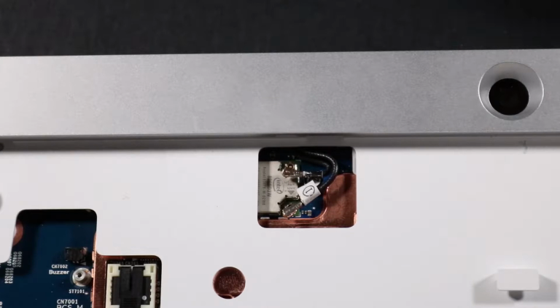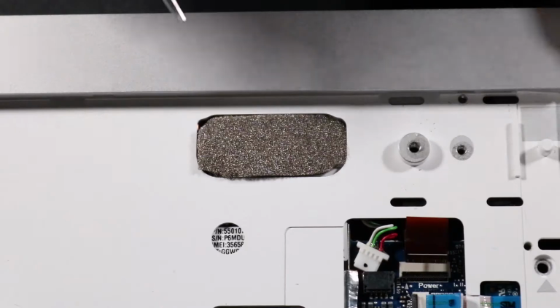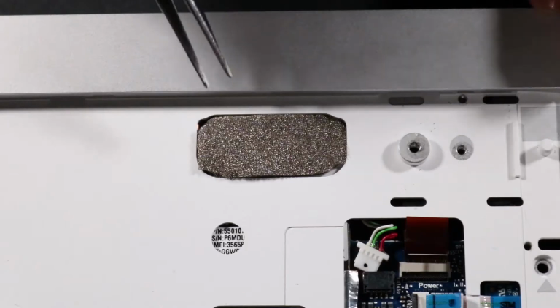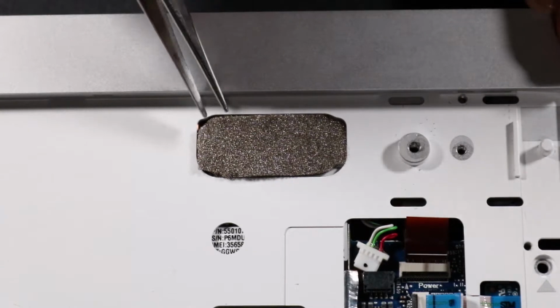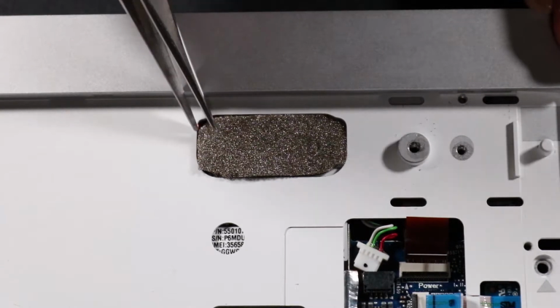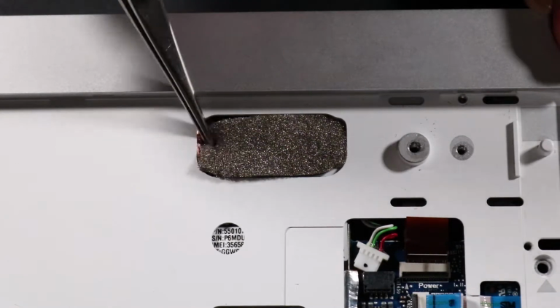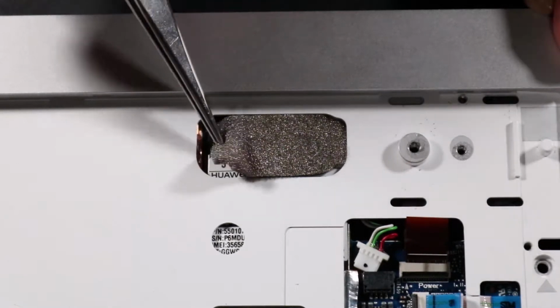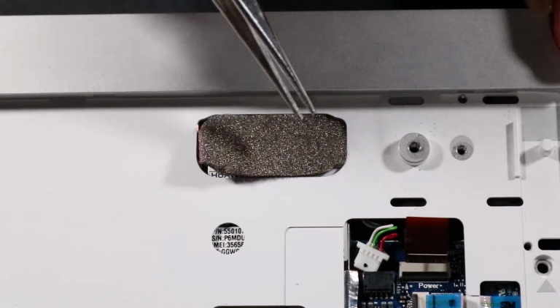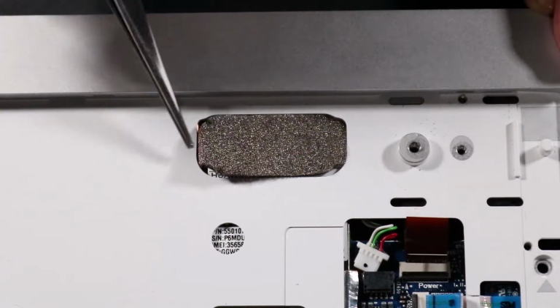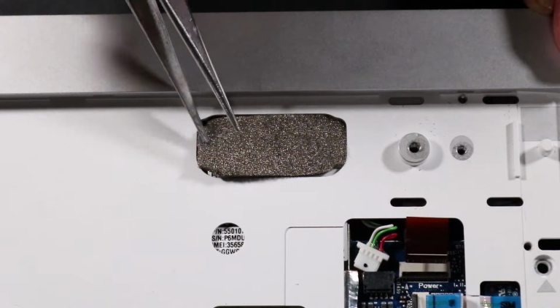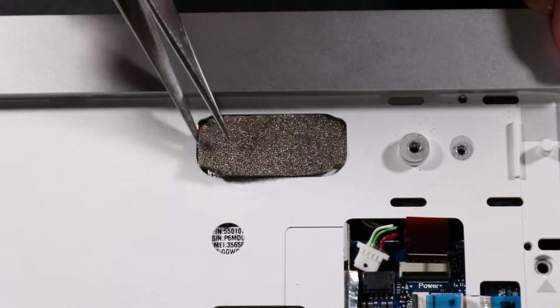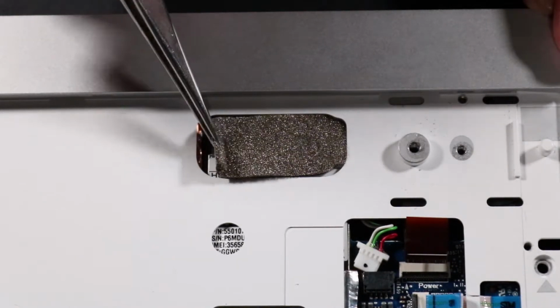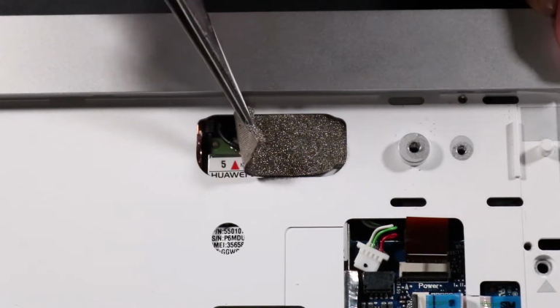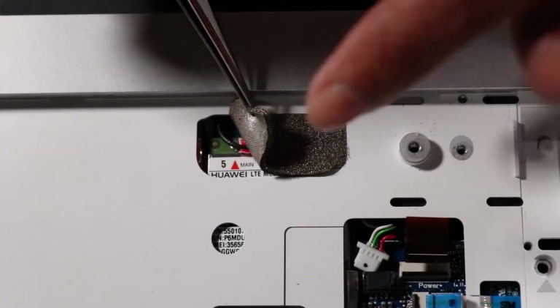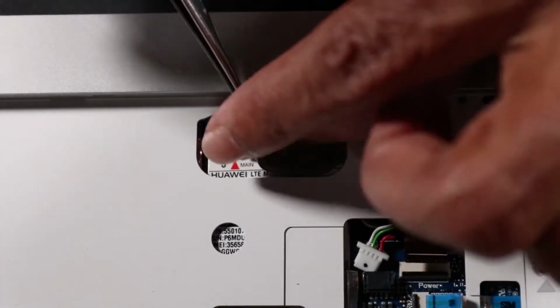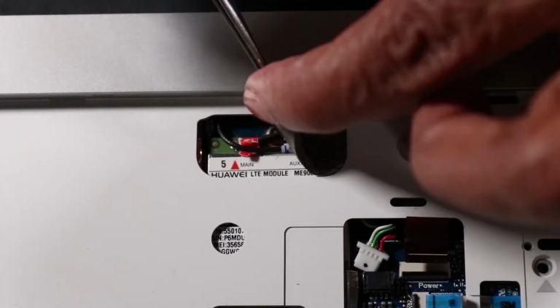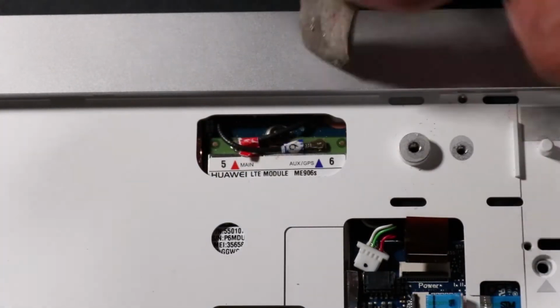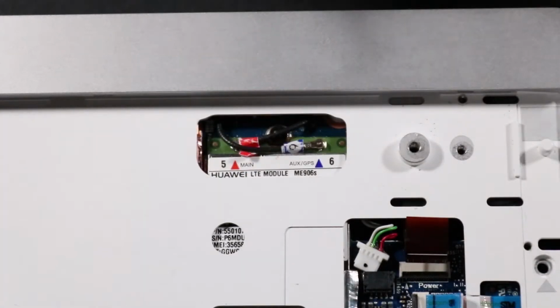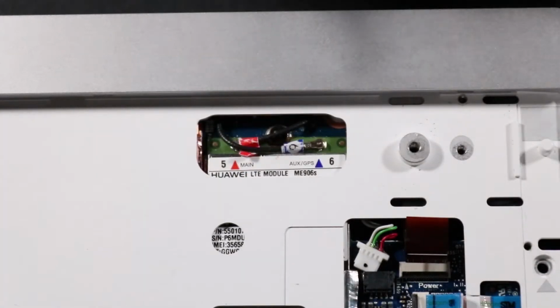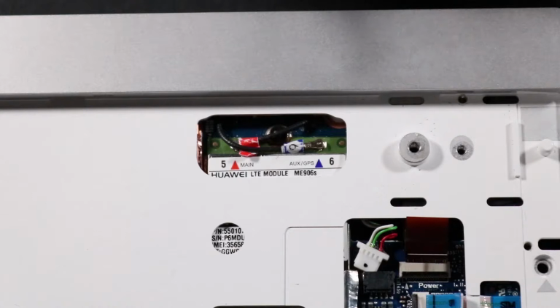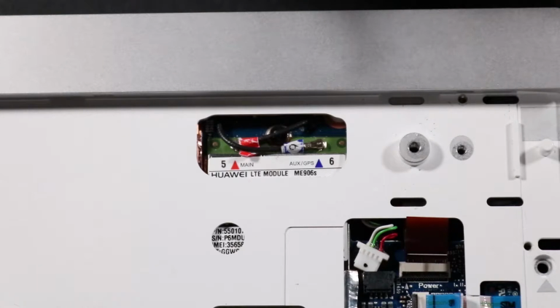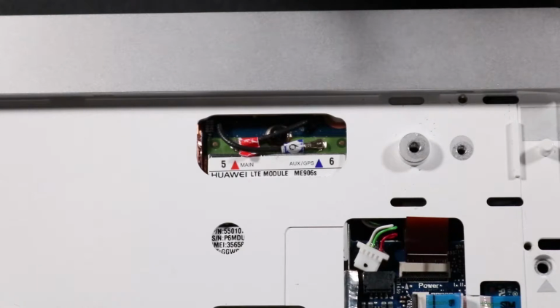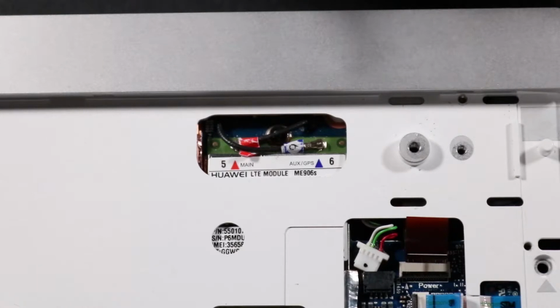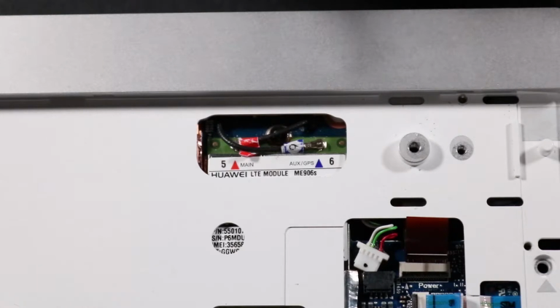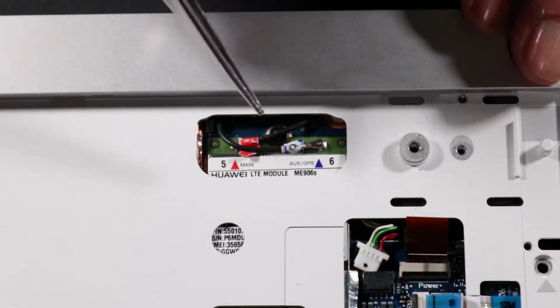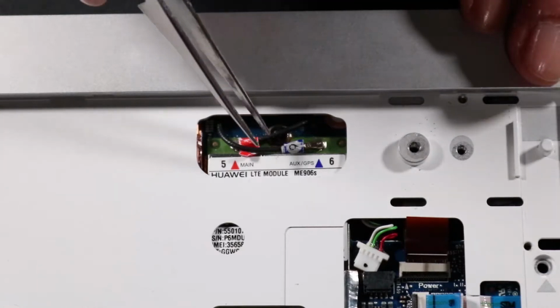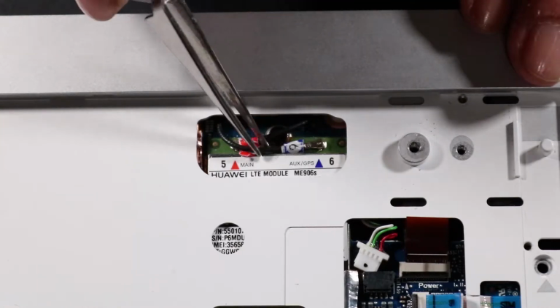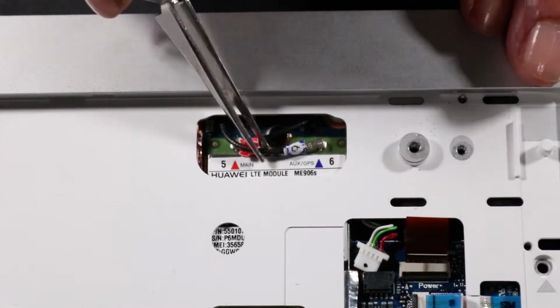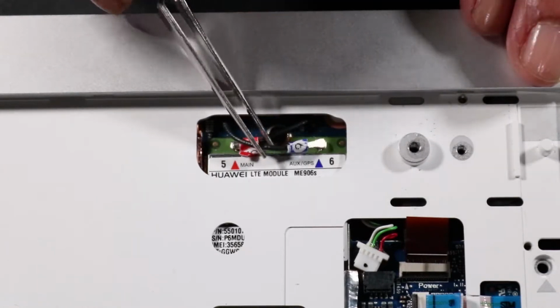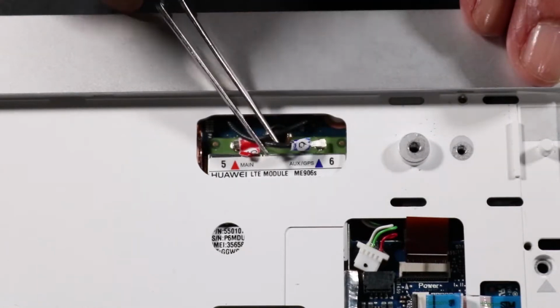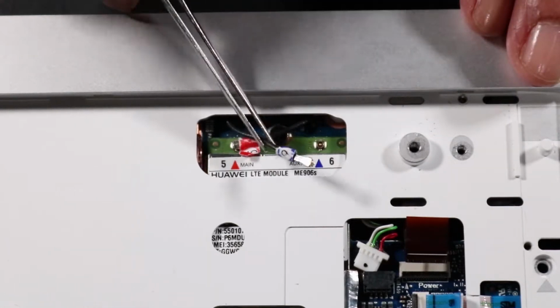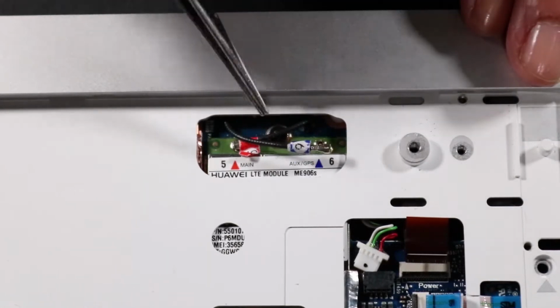Peel away the adhesive-backed foam shield in the mid-frame slot that covers the wireless LAN antennas and reserve it. Then disconnect the wireless LAN antennas from the system board.